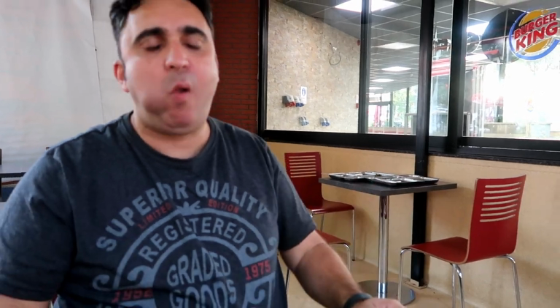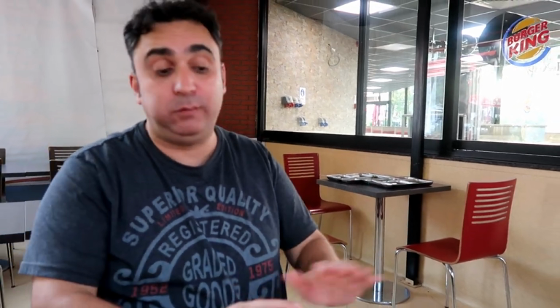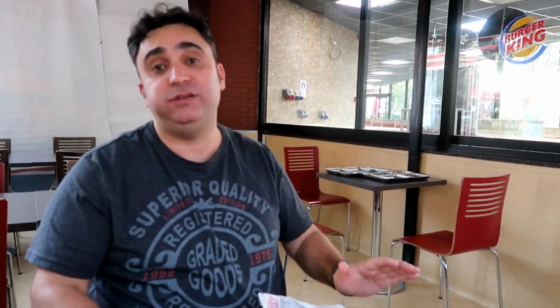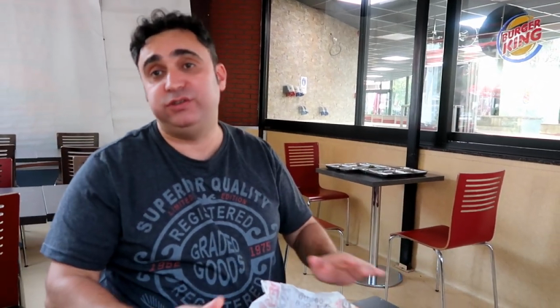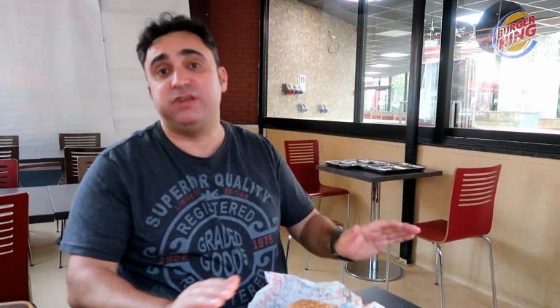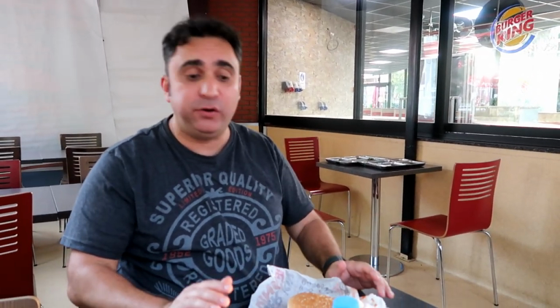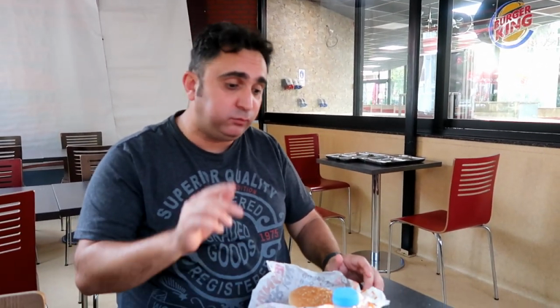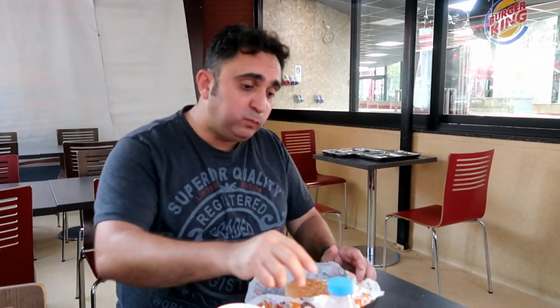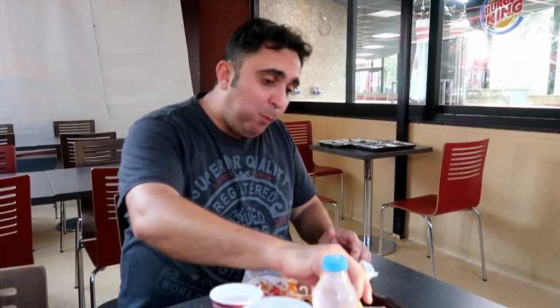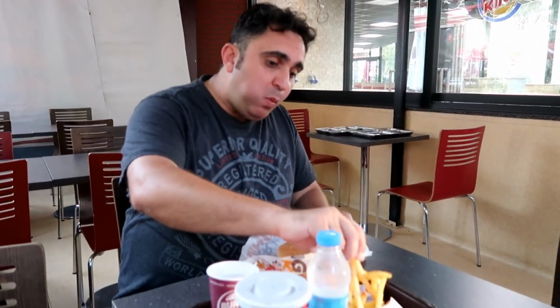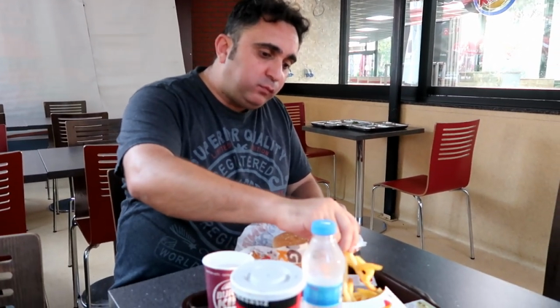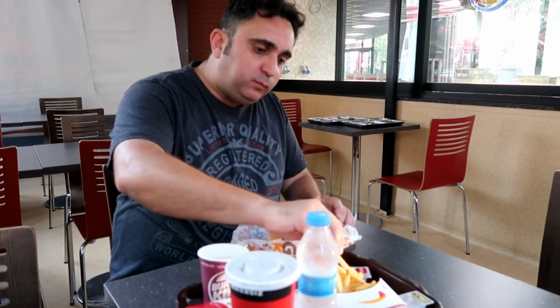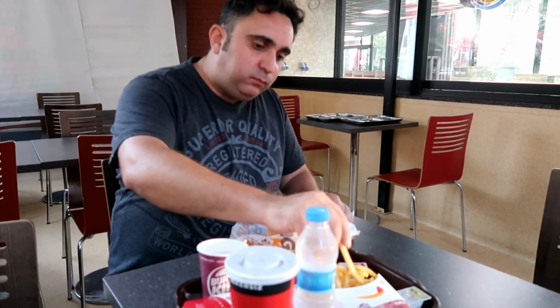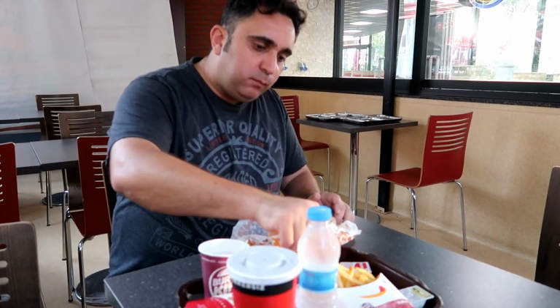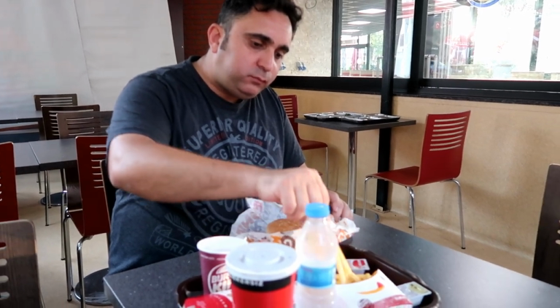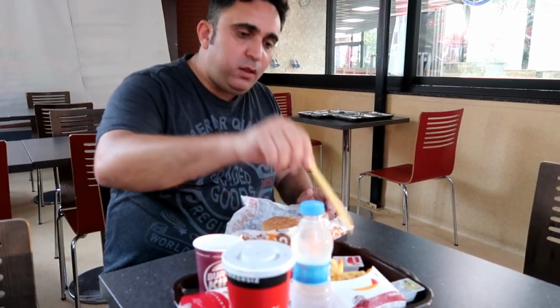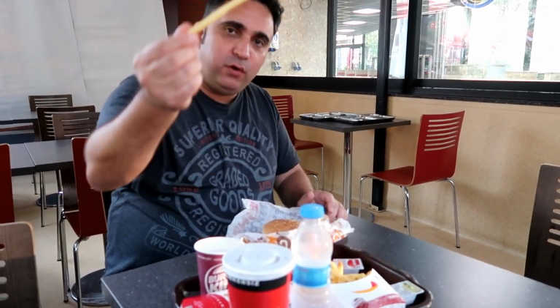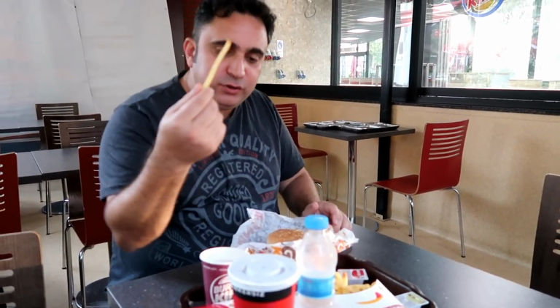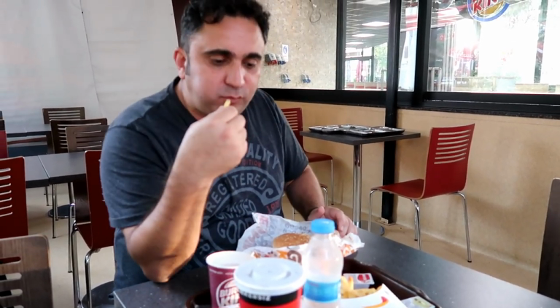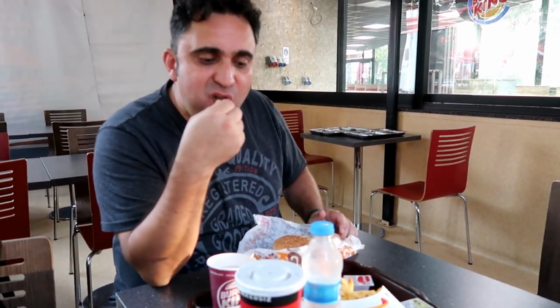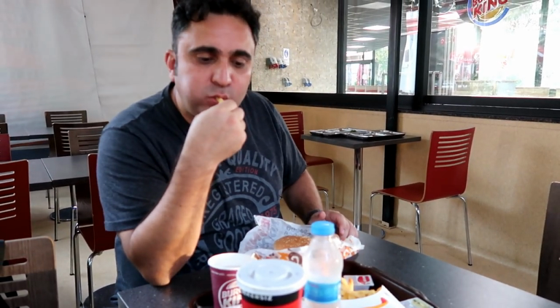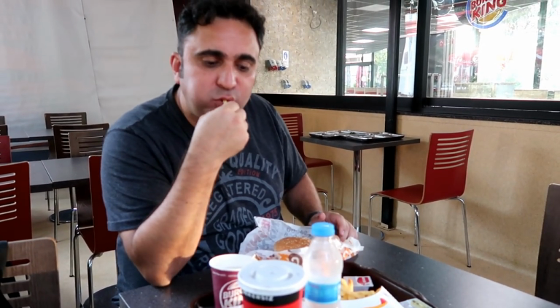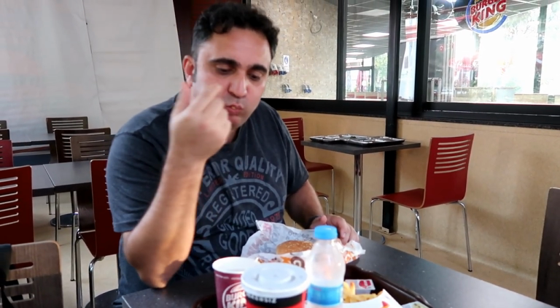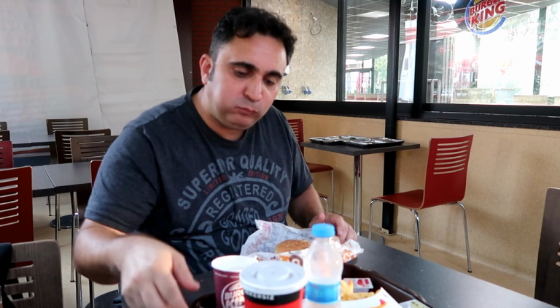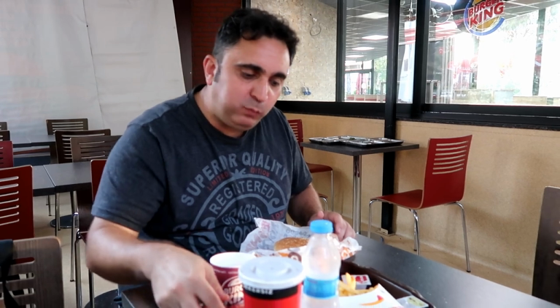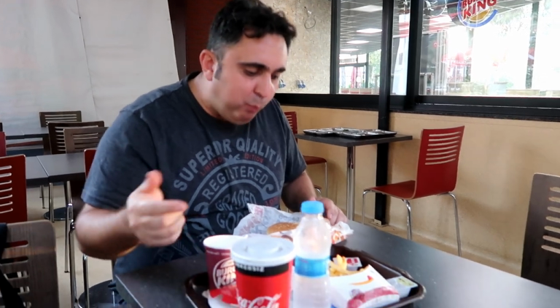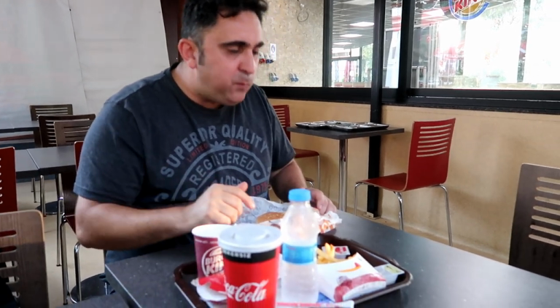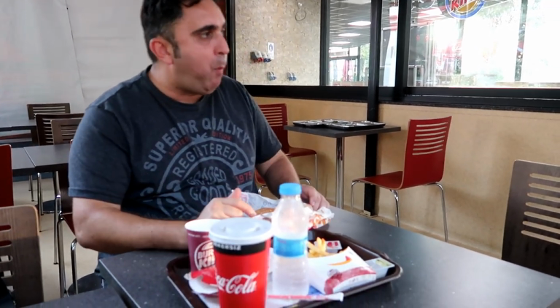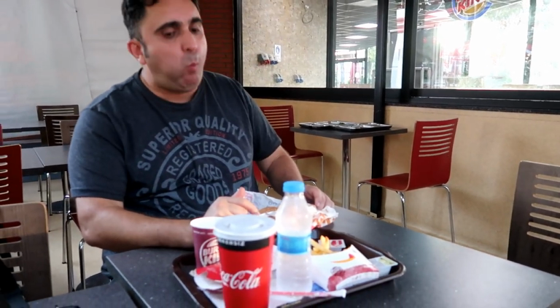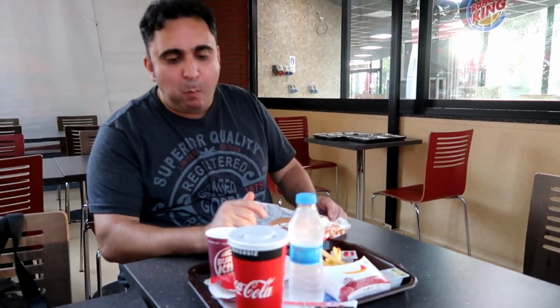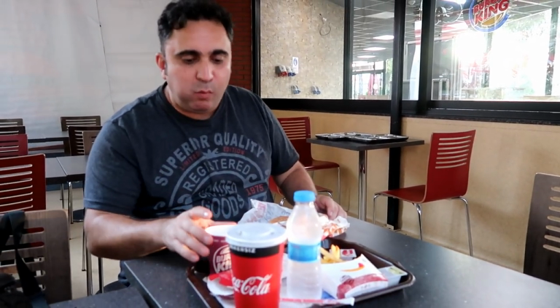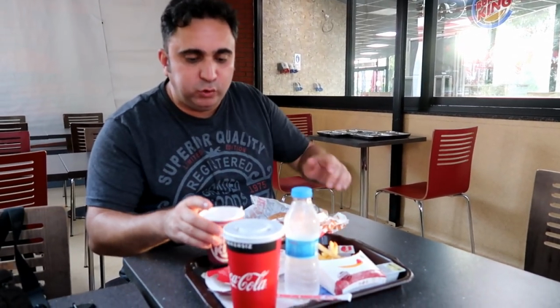I can't complain about this — it's a 10 out of 10 burger. The fries are pretty good too.